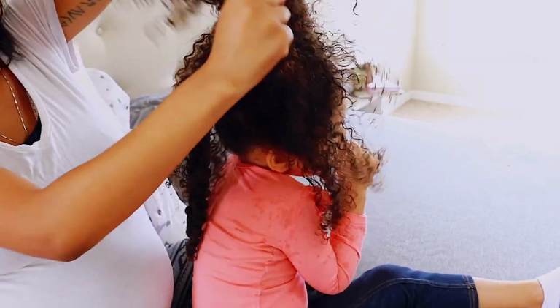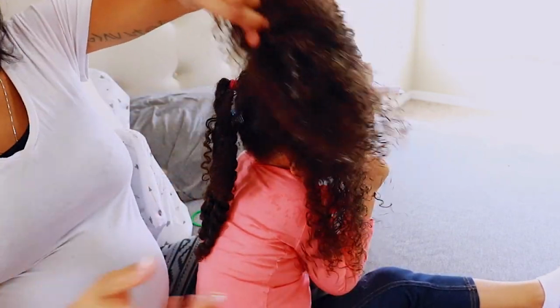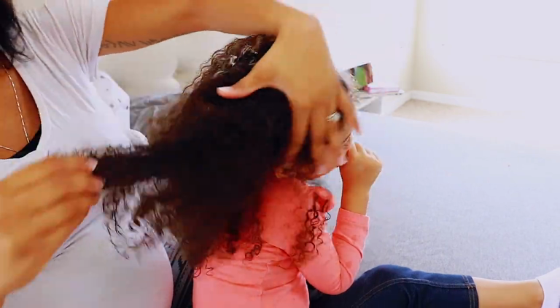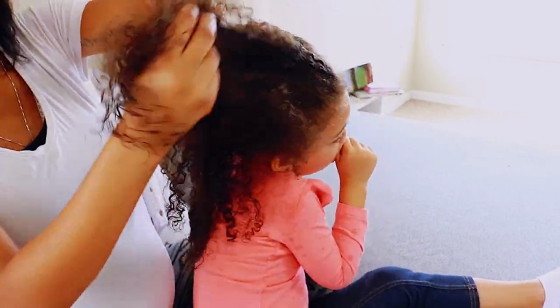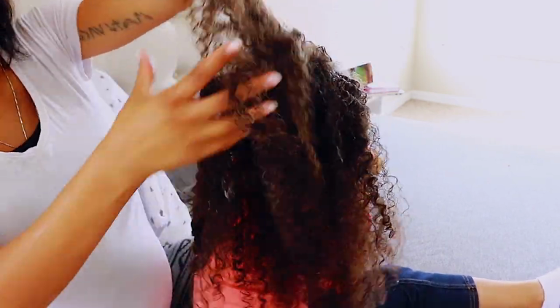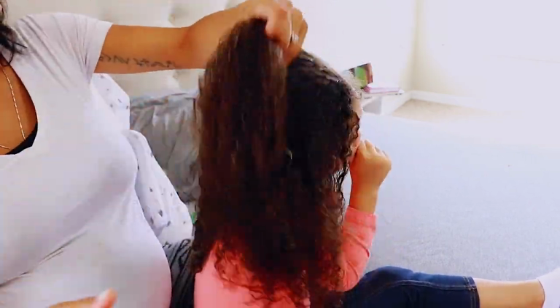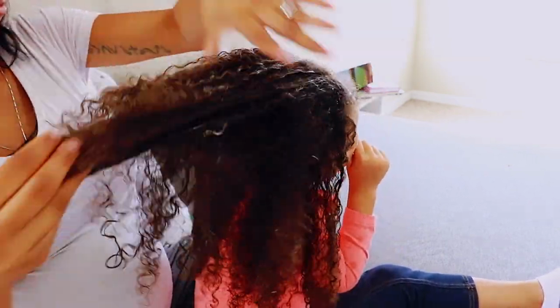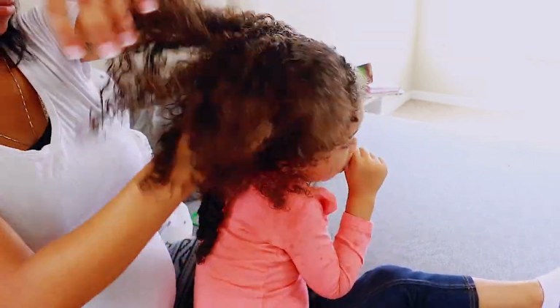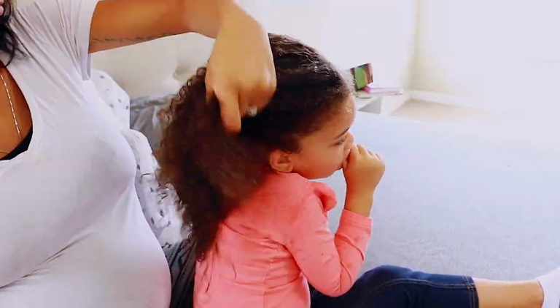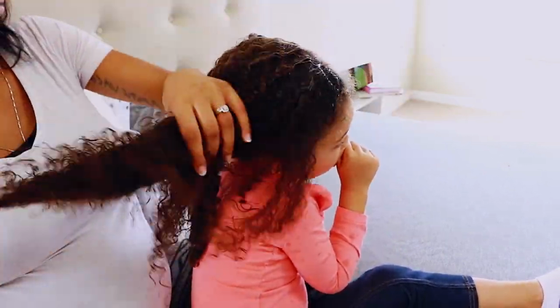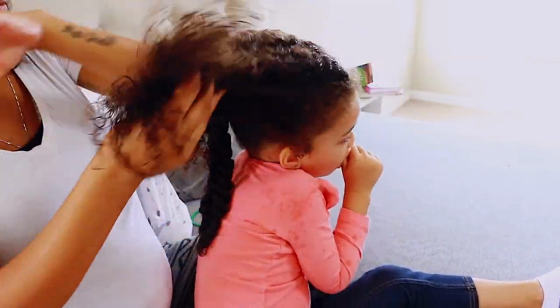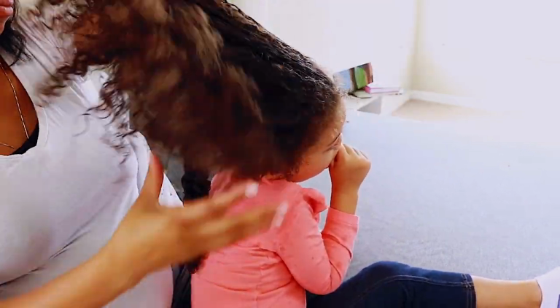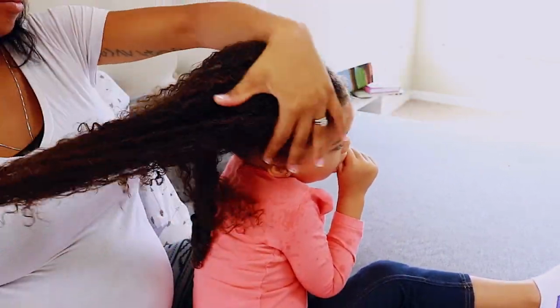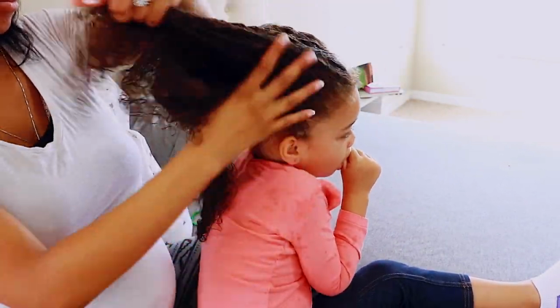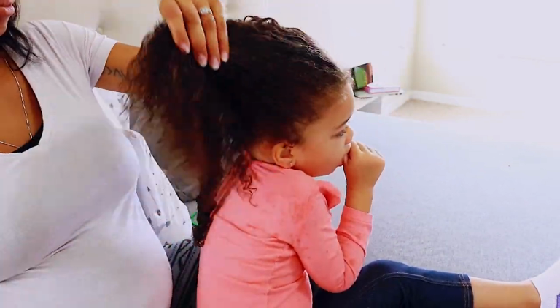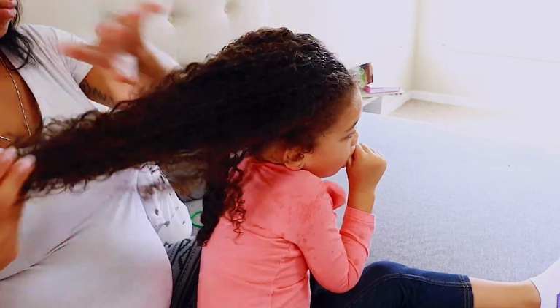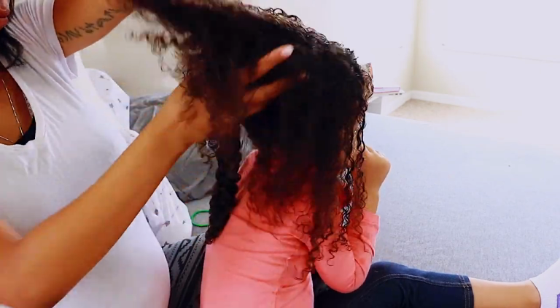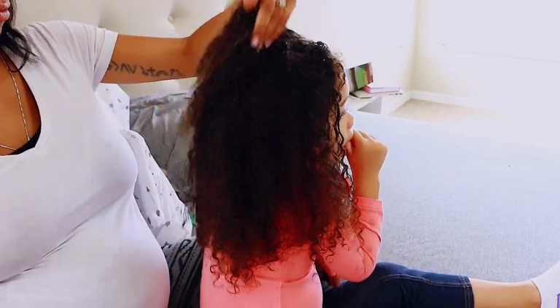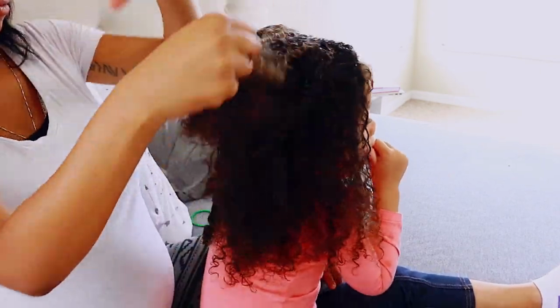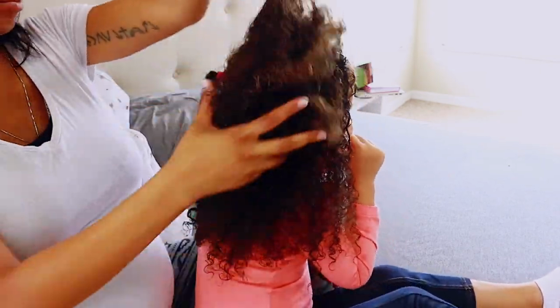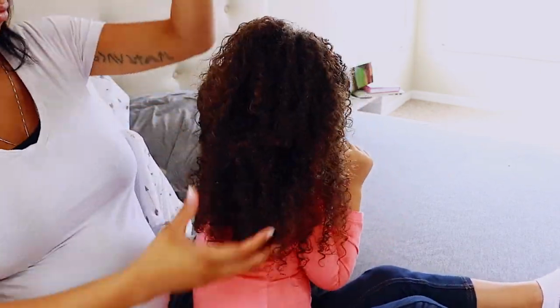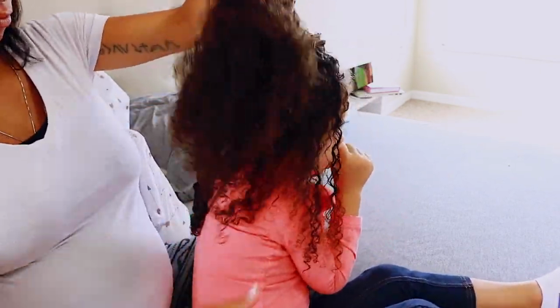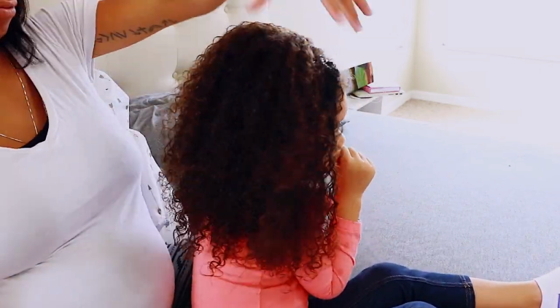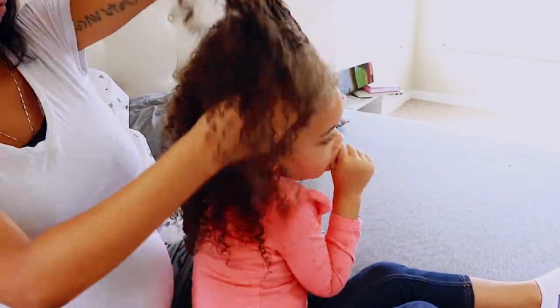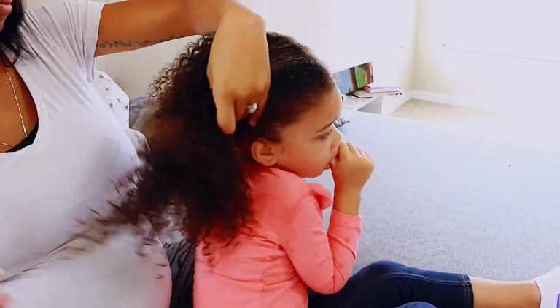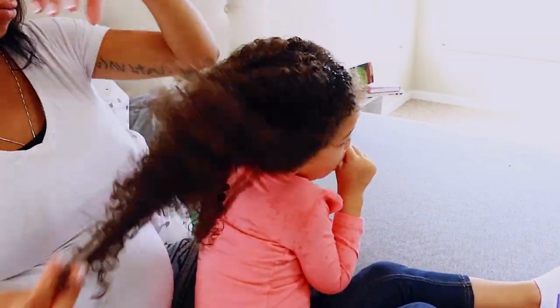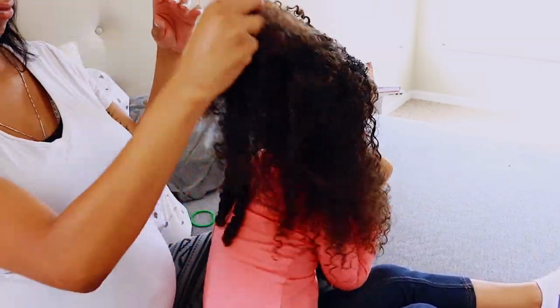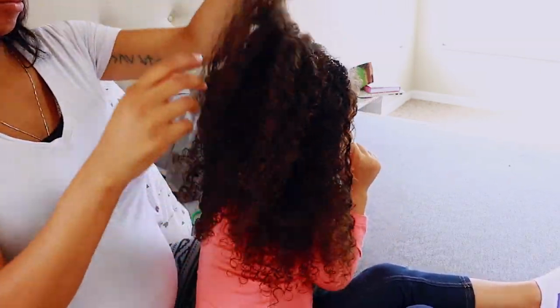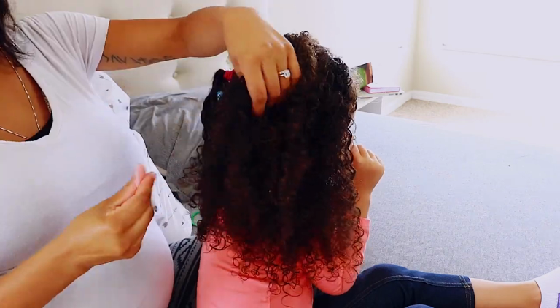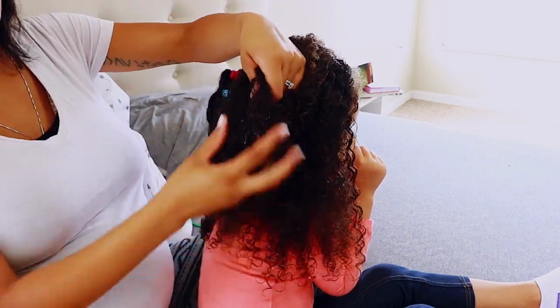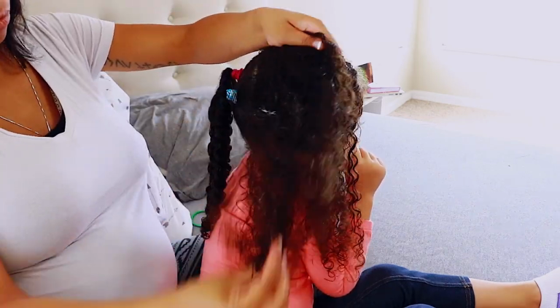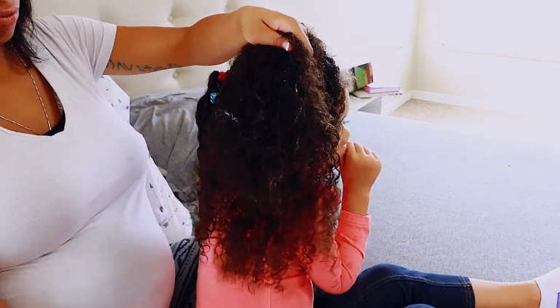This entire process — me doing her hair while getting ready before school — only took 24 minutes, and that's because of how I started it out. Usually it takes me about 15 minutes to do her hair.